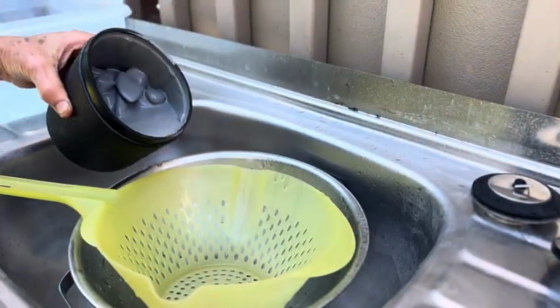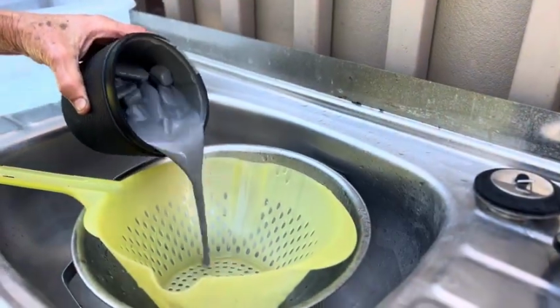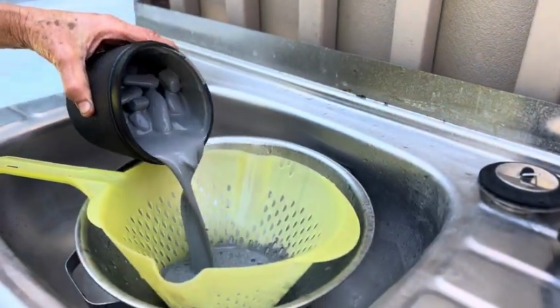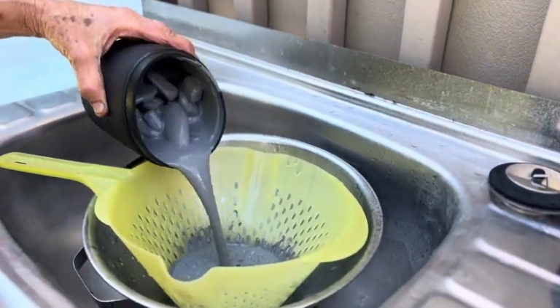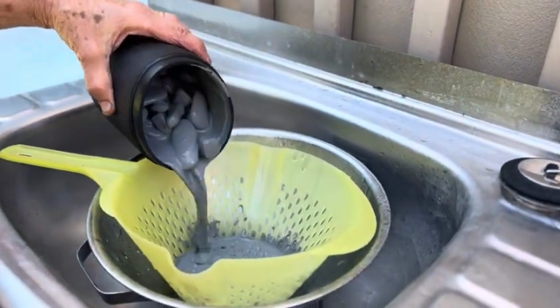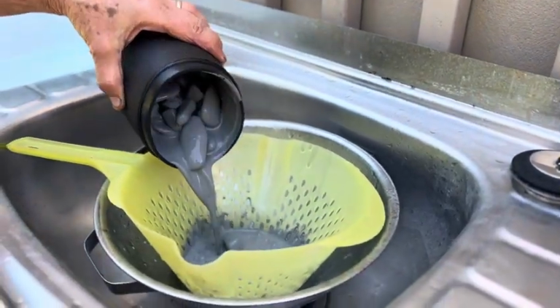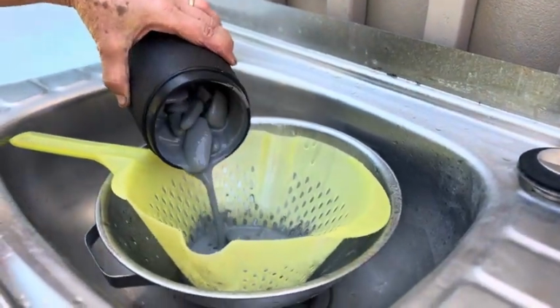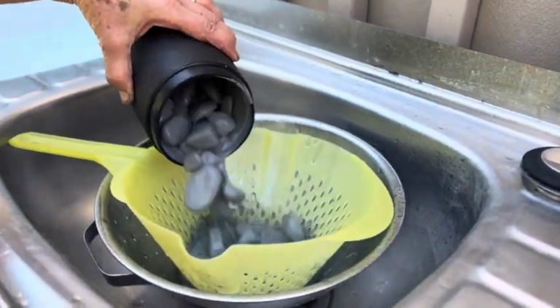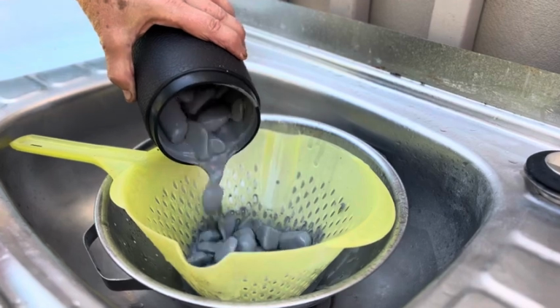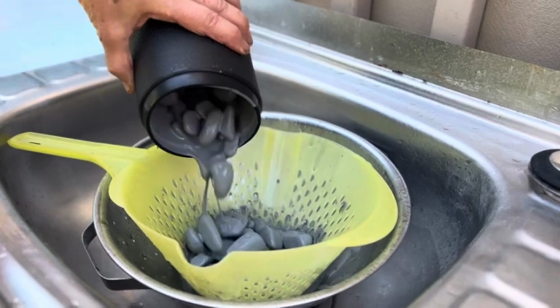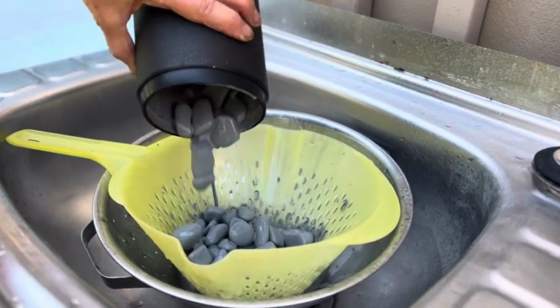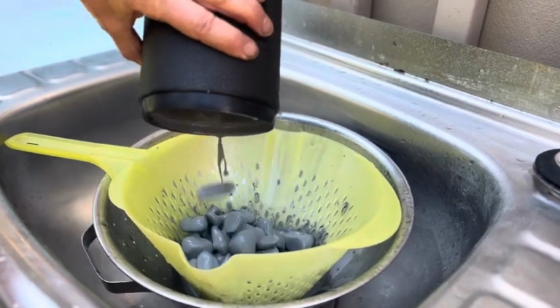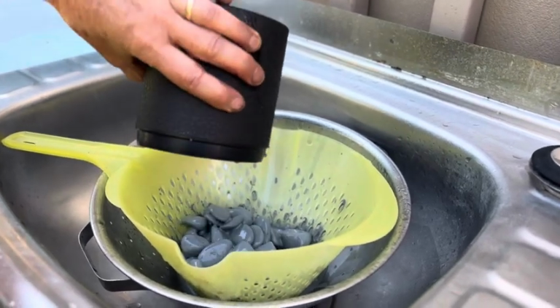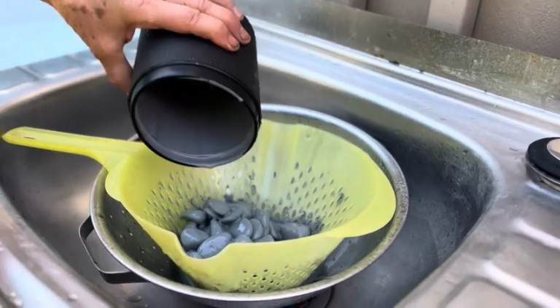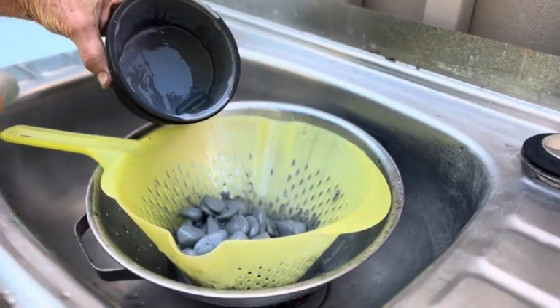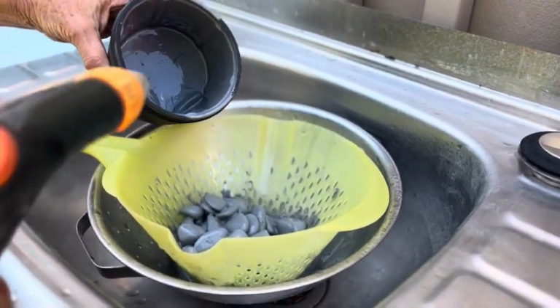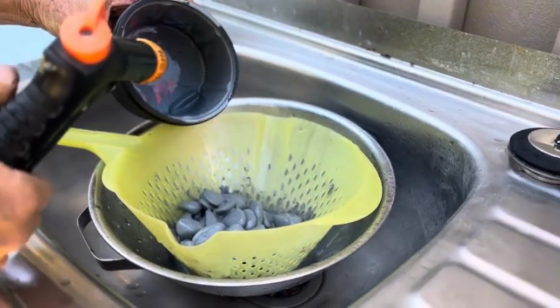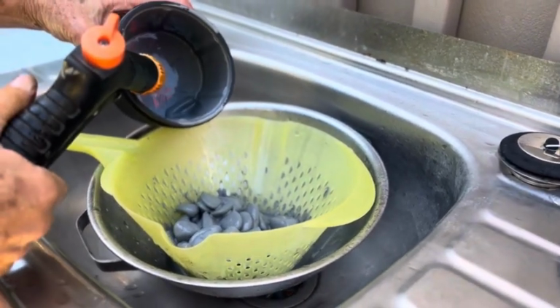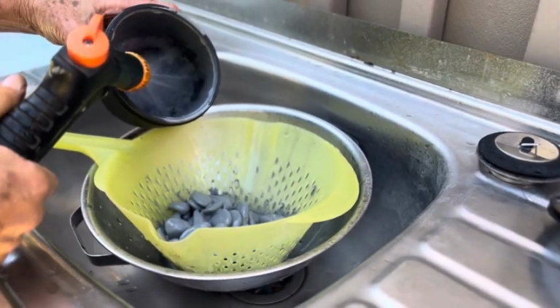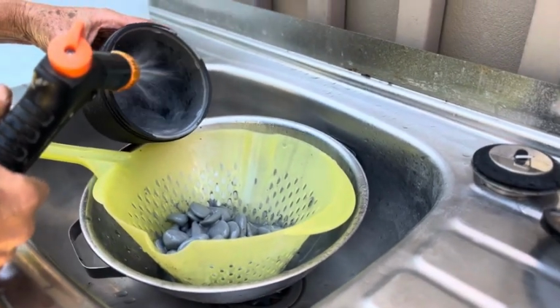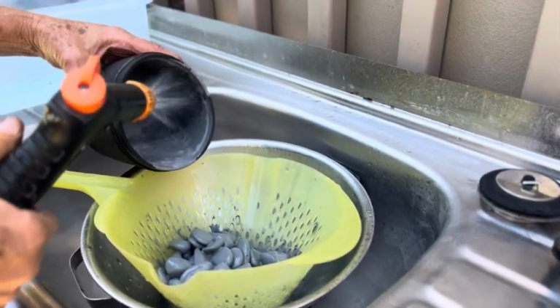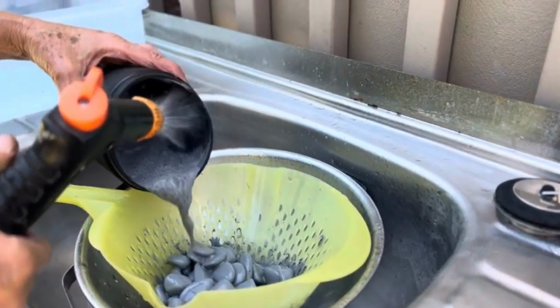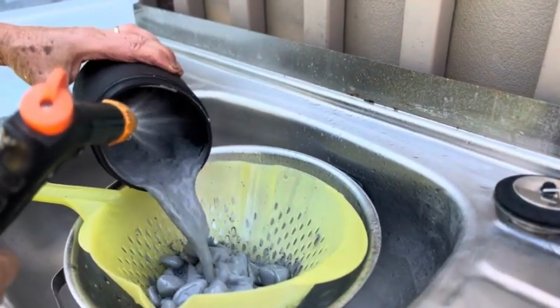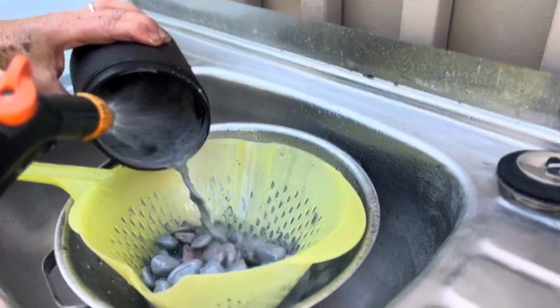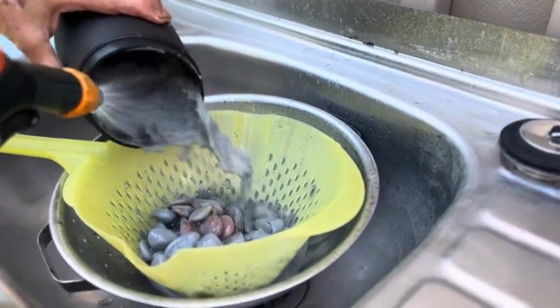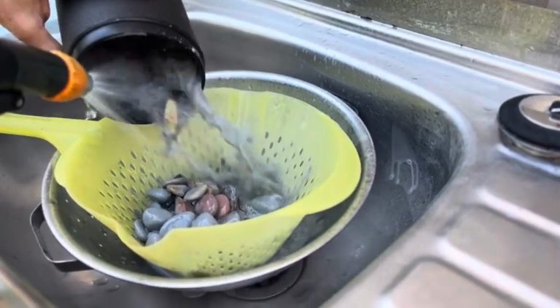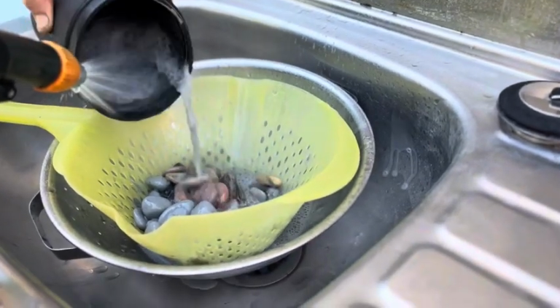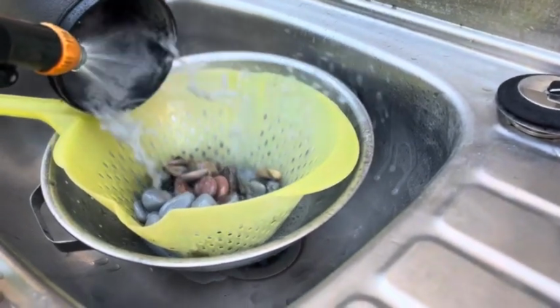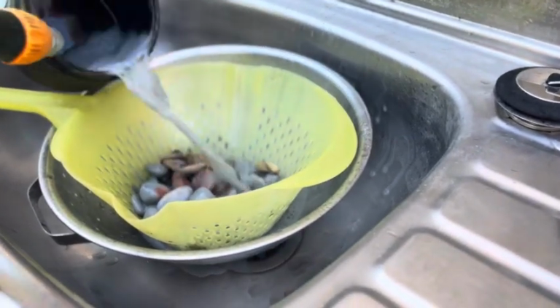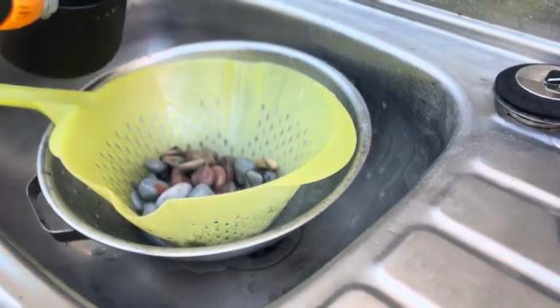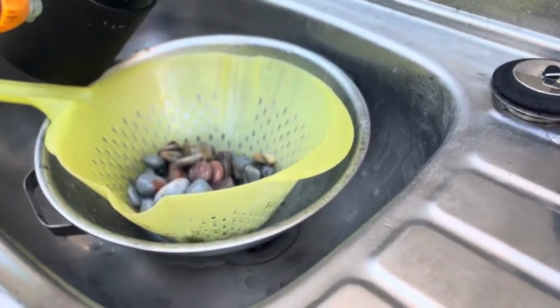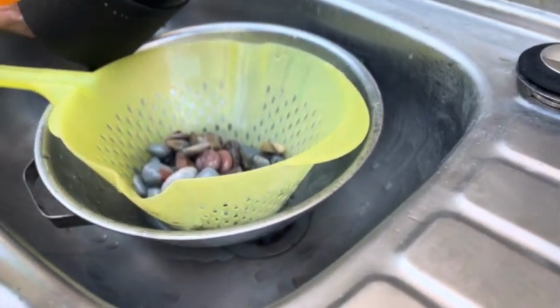Let's get this rinsed up. Oh my goodness, they're already looking smooth, even though they've got all the sort of grey grit around them. Looking quite nice. Looking good.